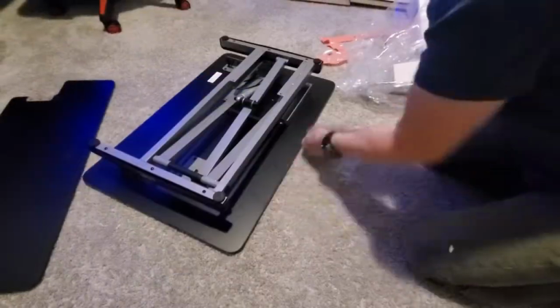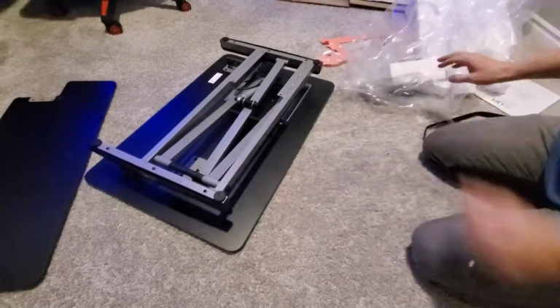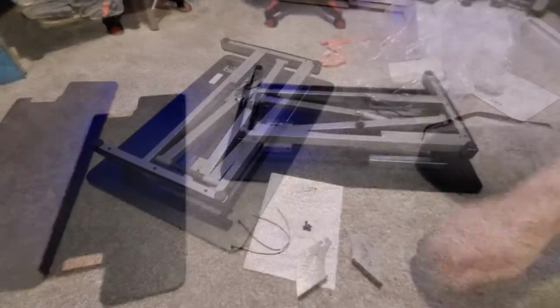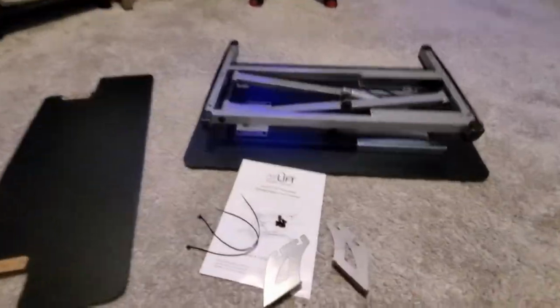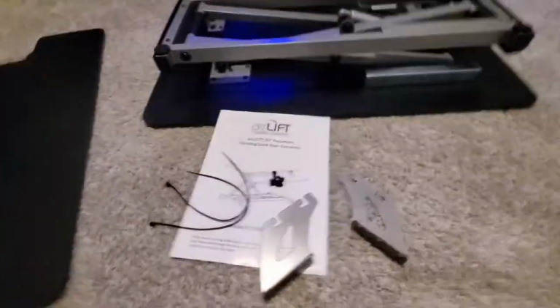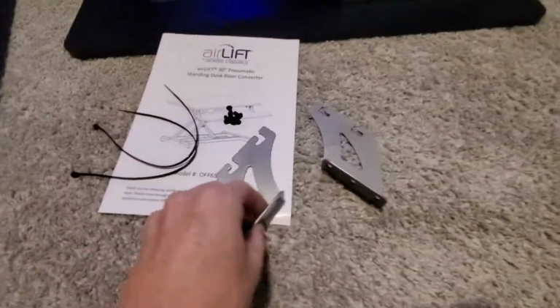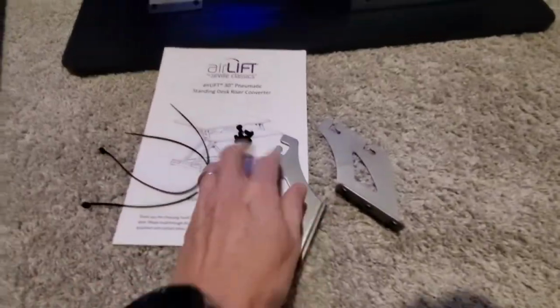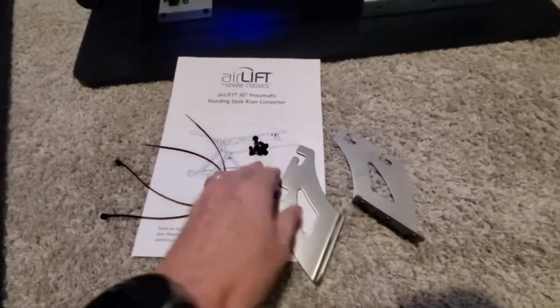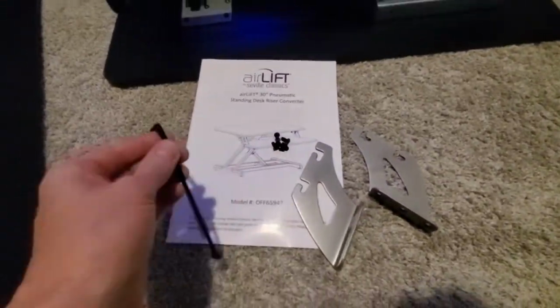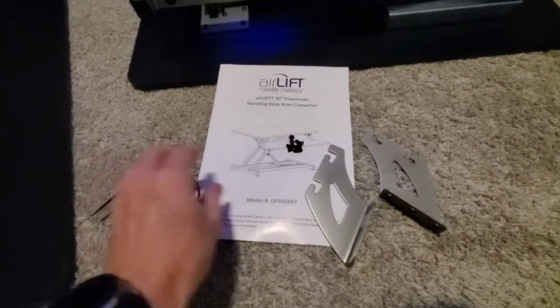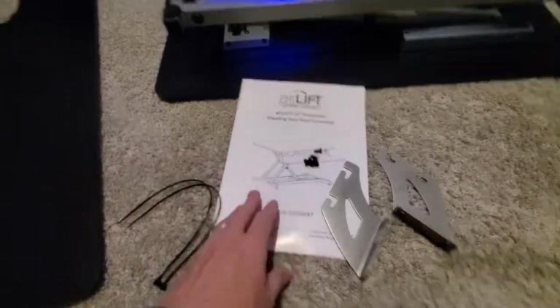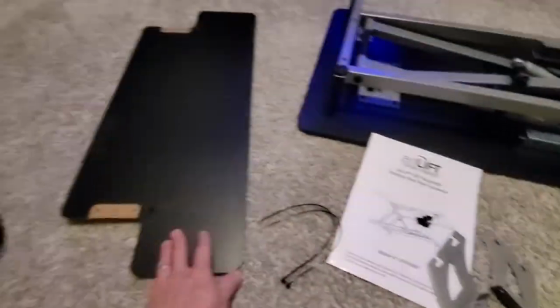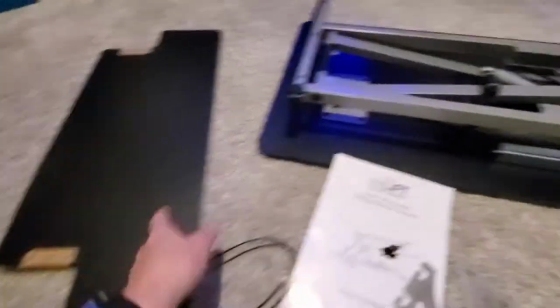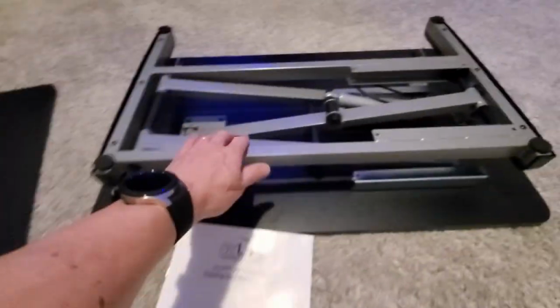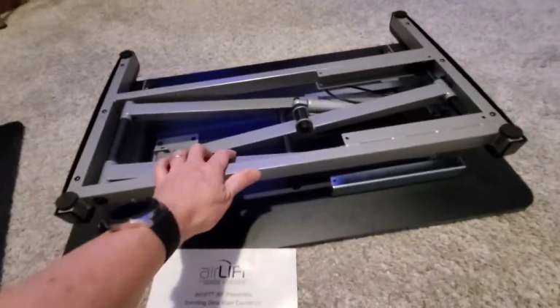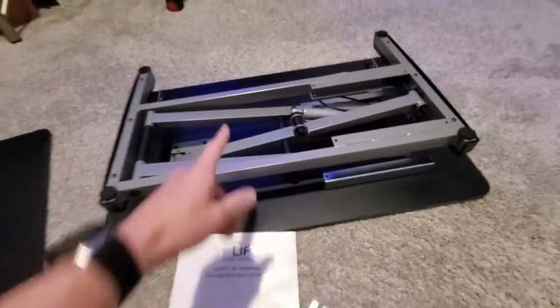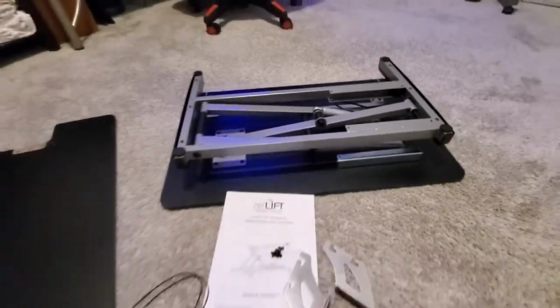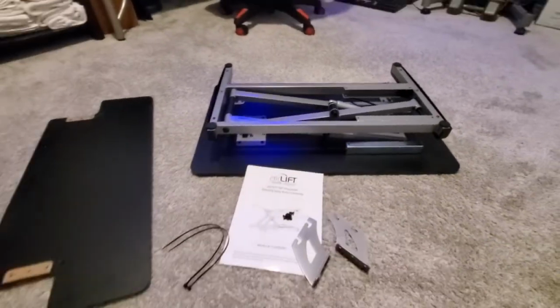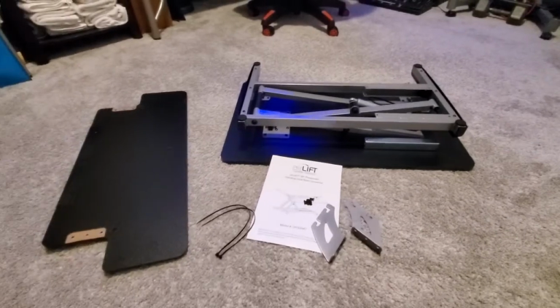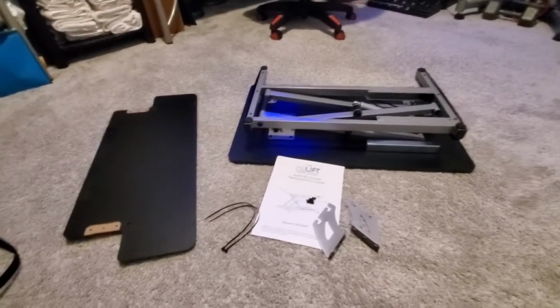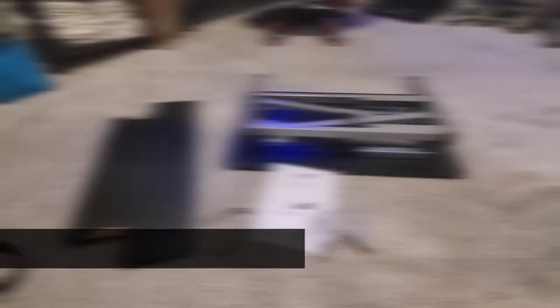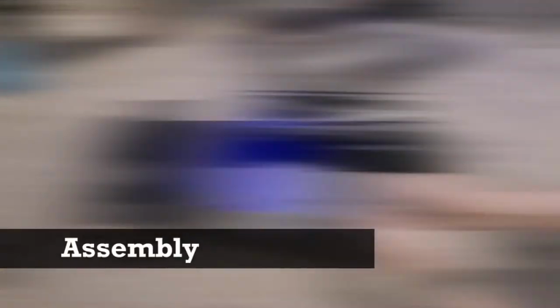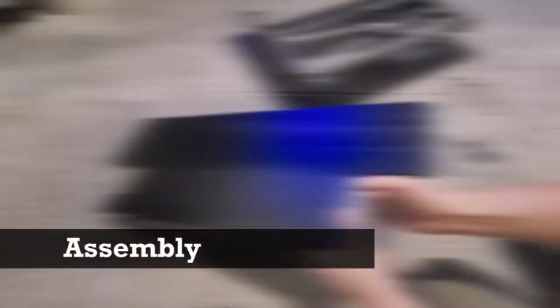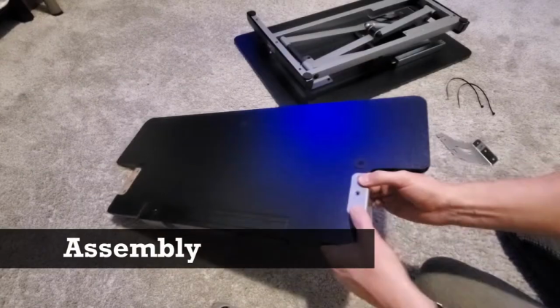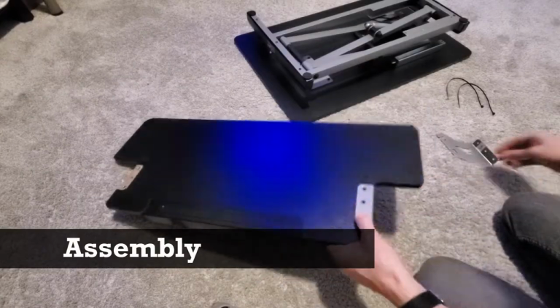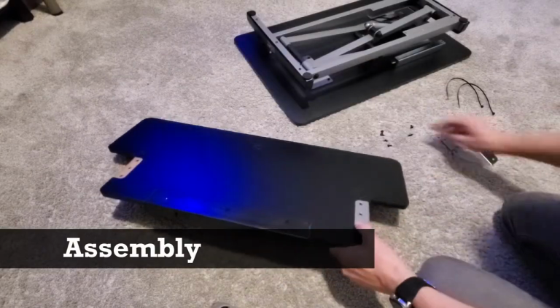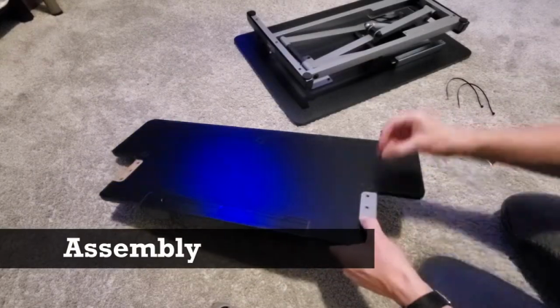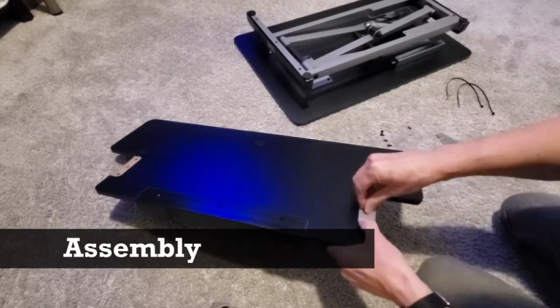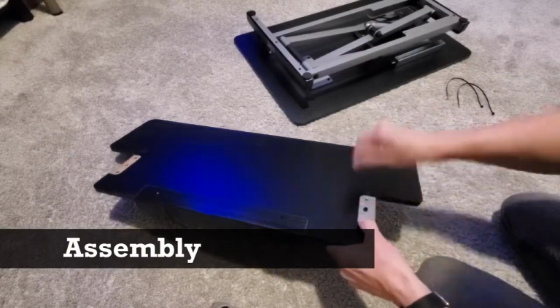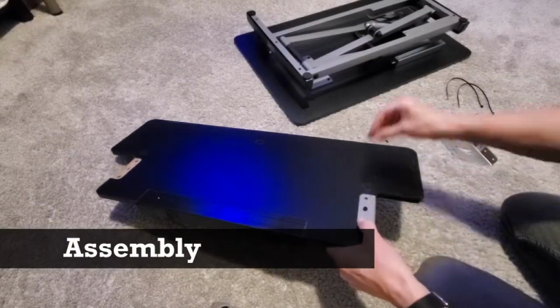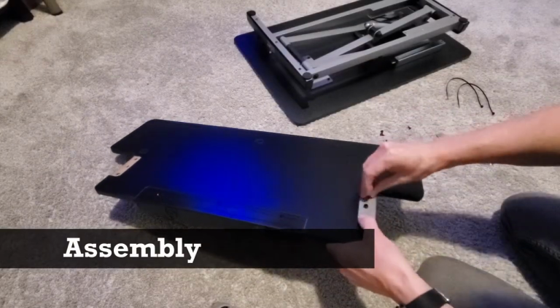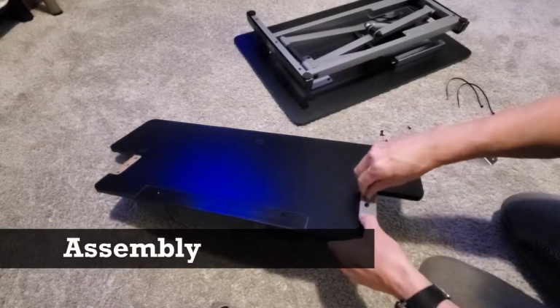So these are all the parts you're going to get with your desk riser. It should be an easy assembly. First, you want to assemble these brackets — it's three screws per bracket.